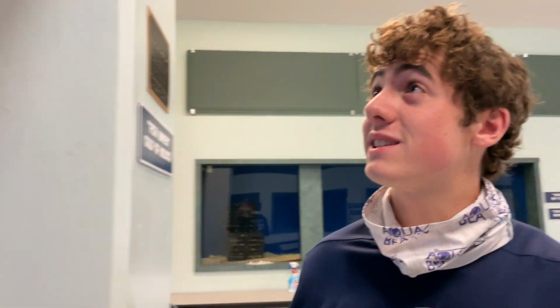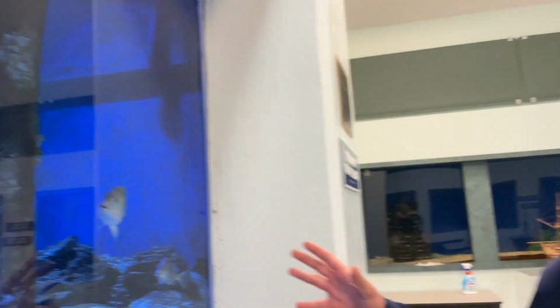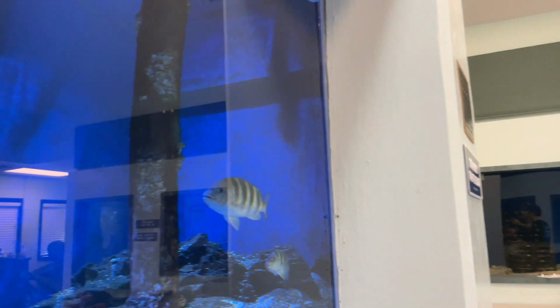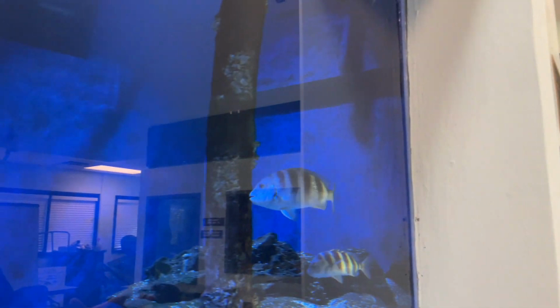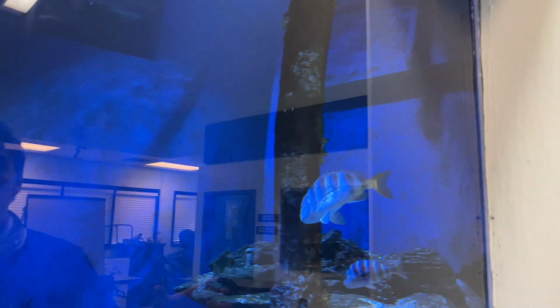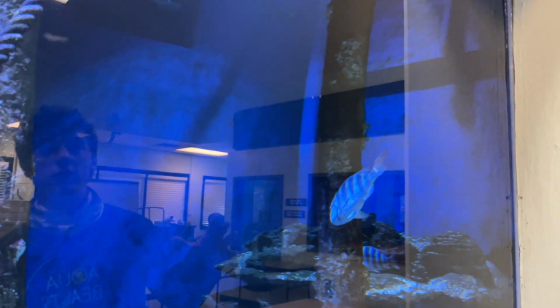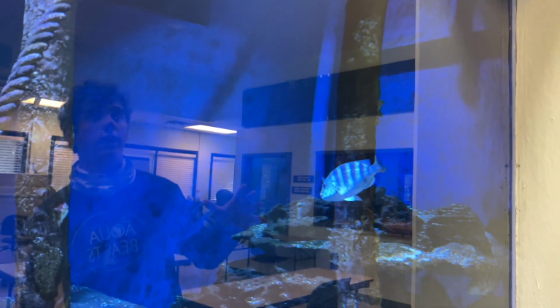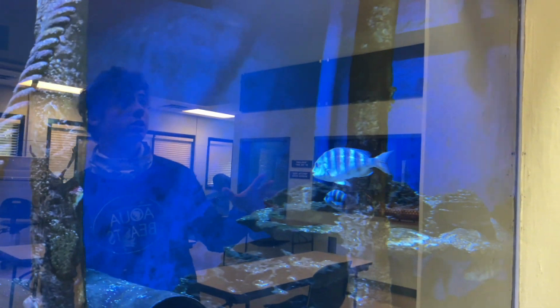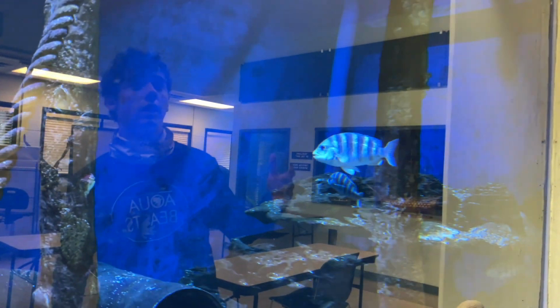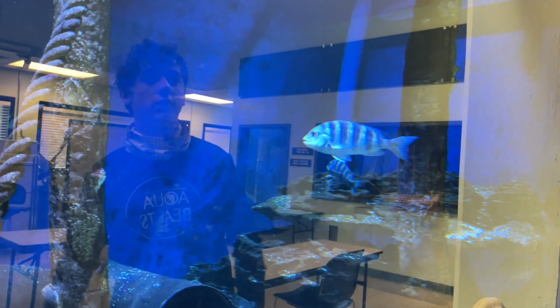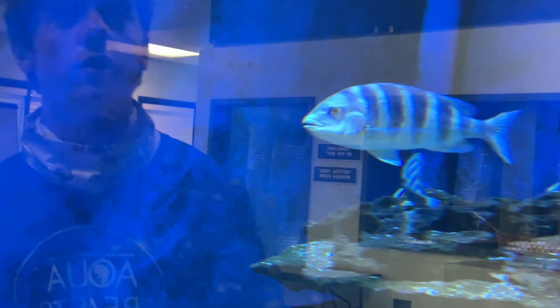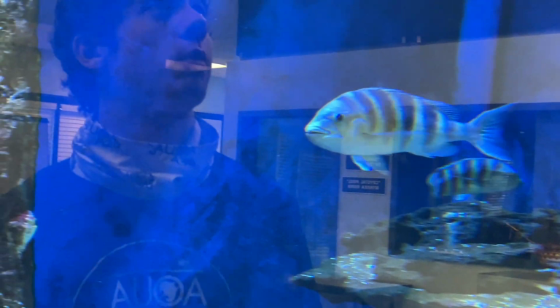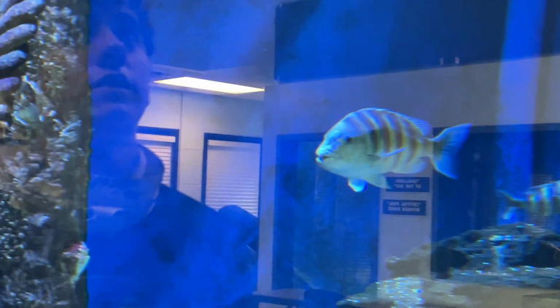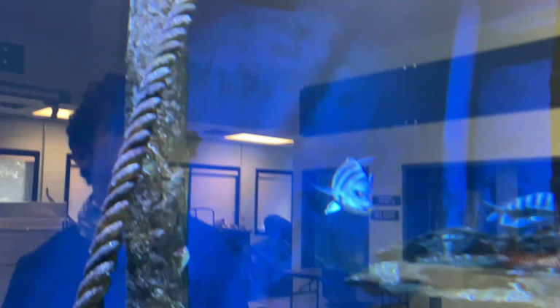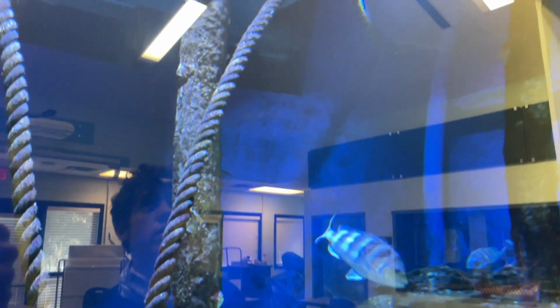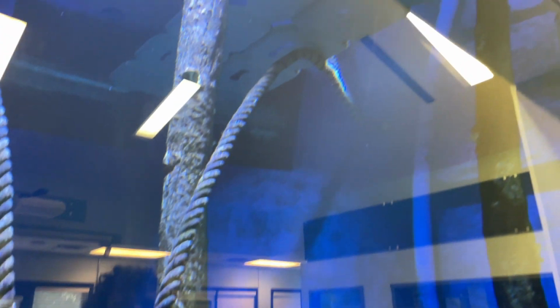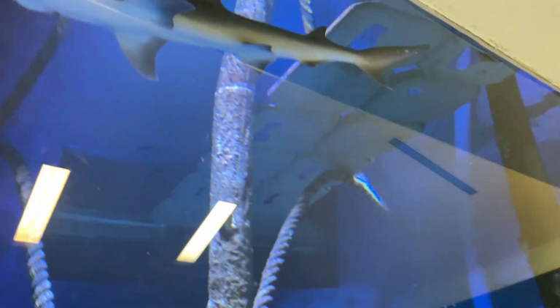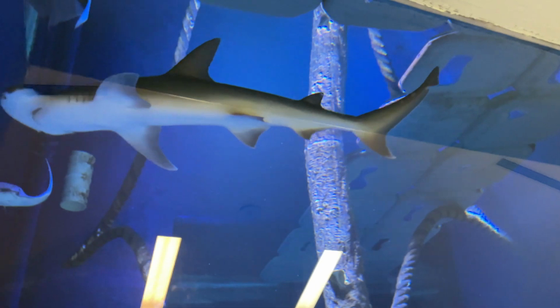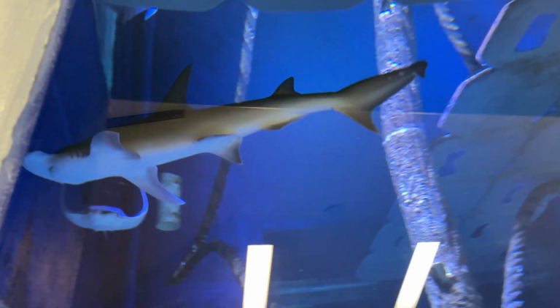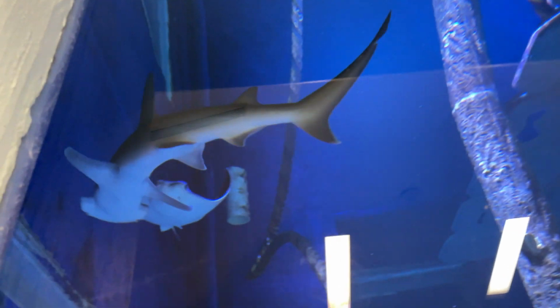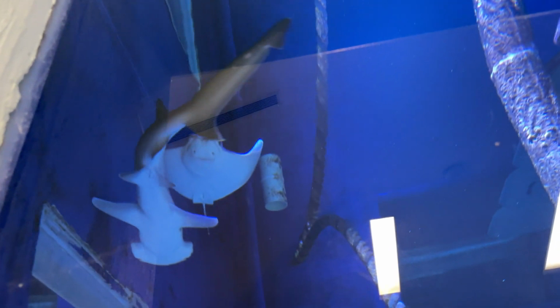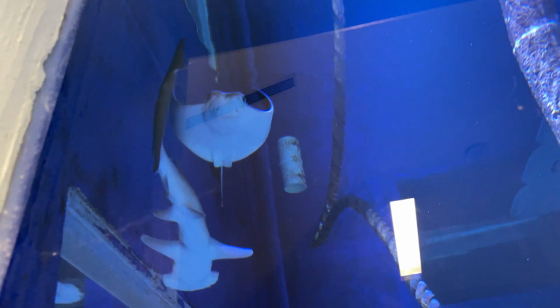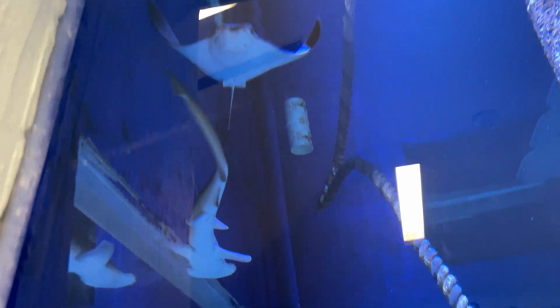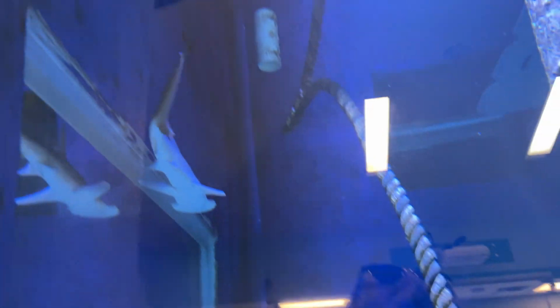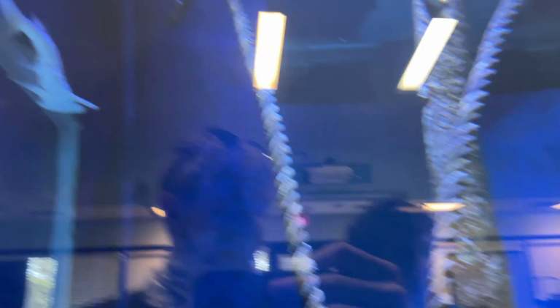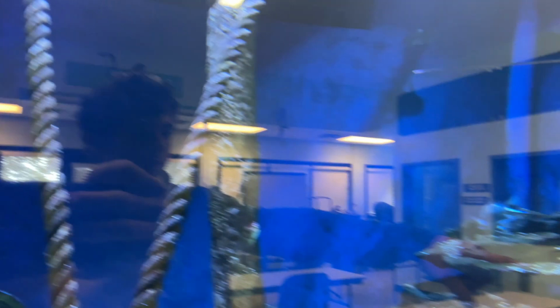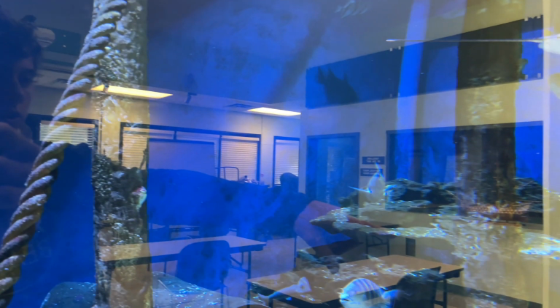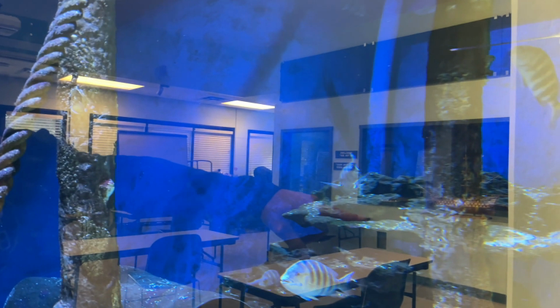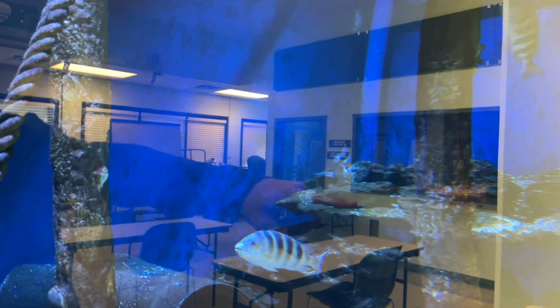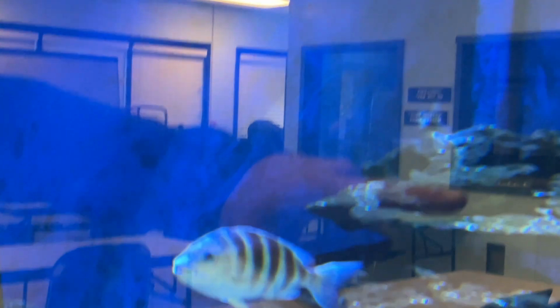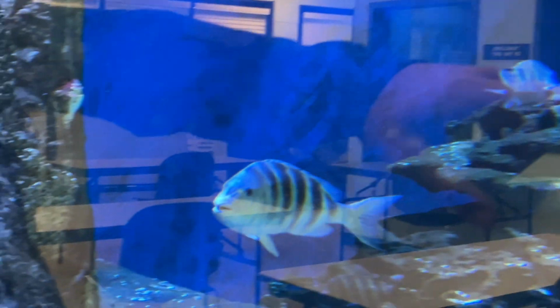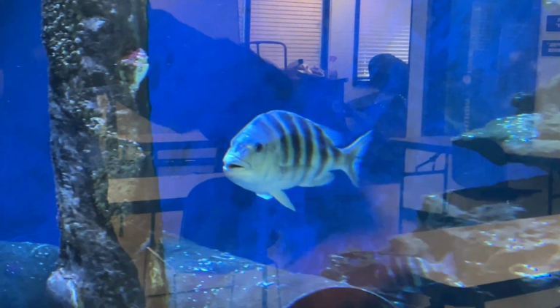This tank's huge. There's like three viewing panels. I couldn't even tell you how big it is. There's only two manta rays in here. There's a saltwater catfish in there too. That's a big sheepshead right there. That's a good looking sheepshead.